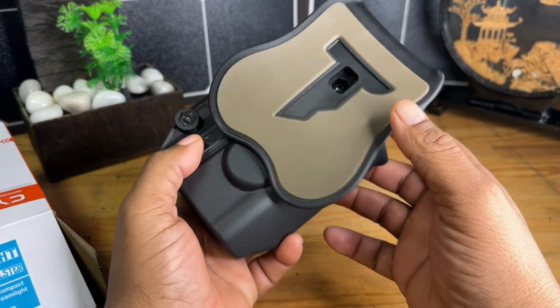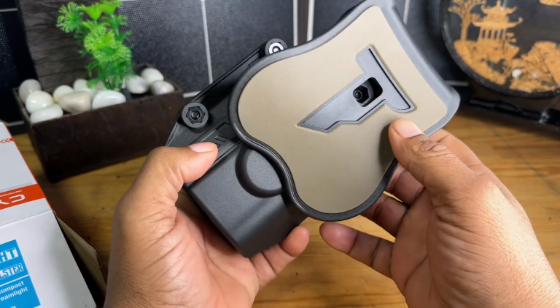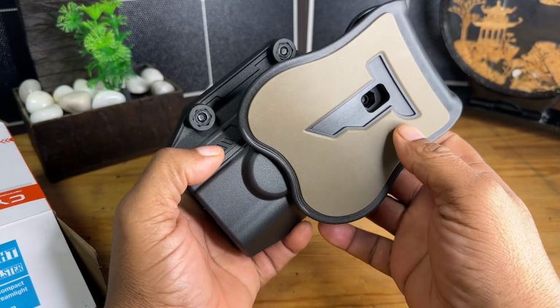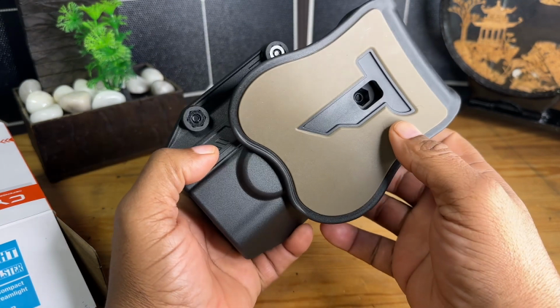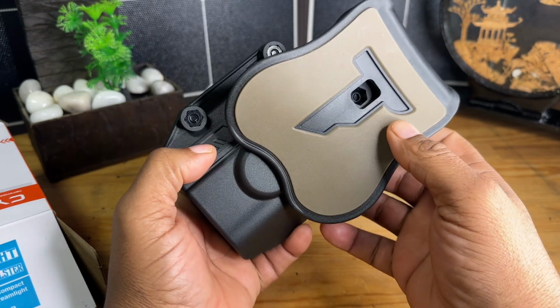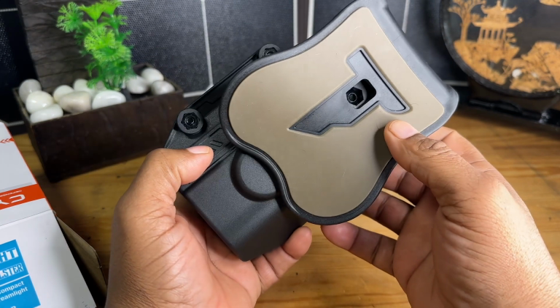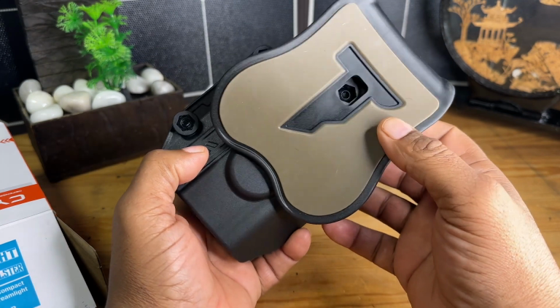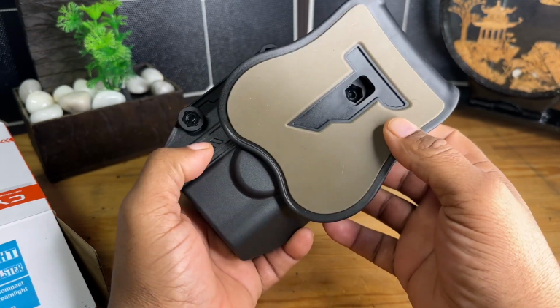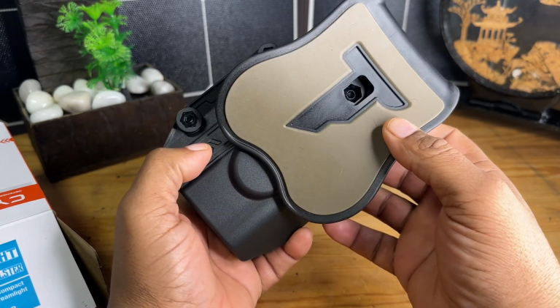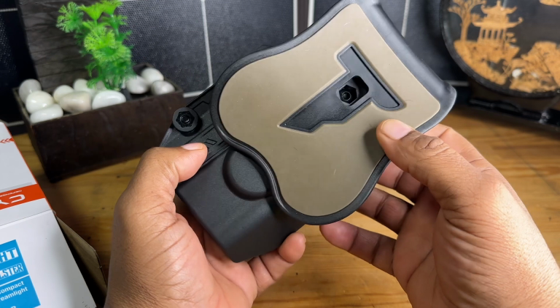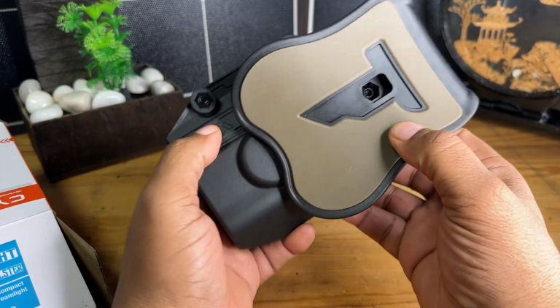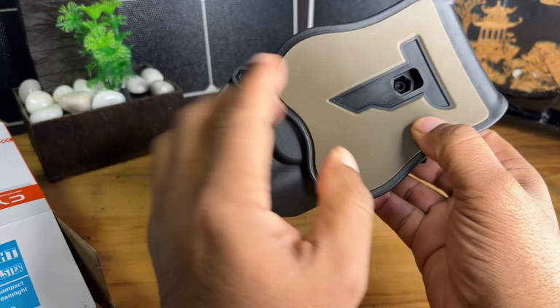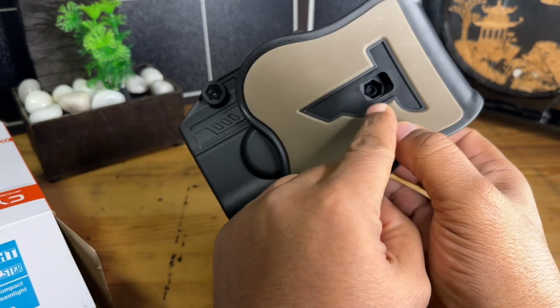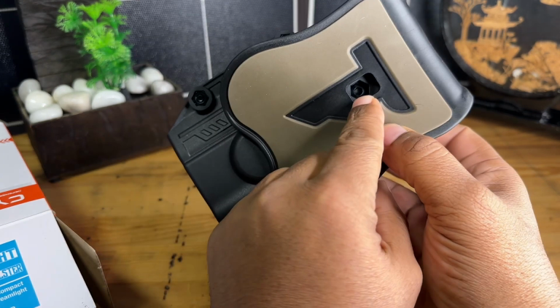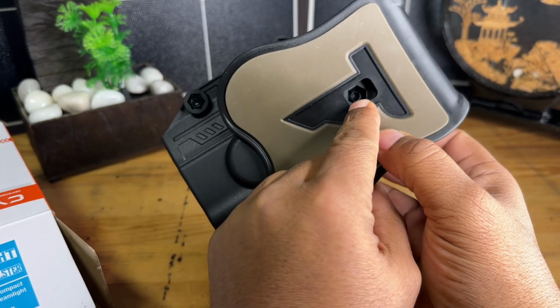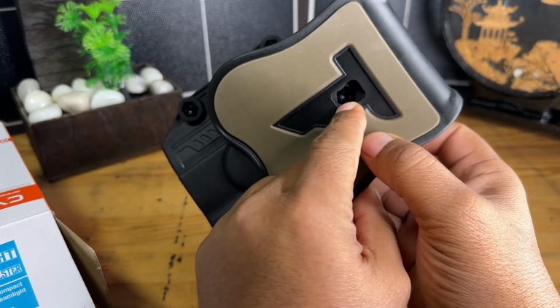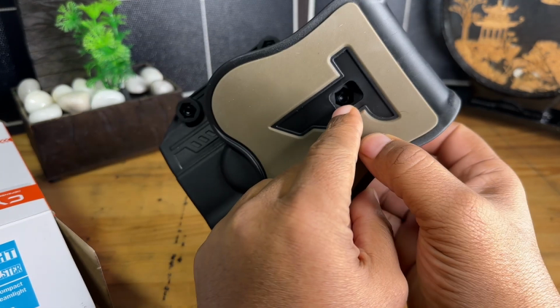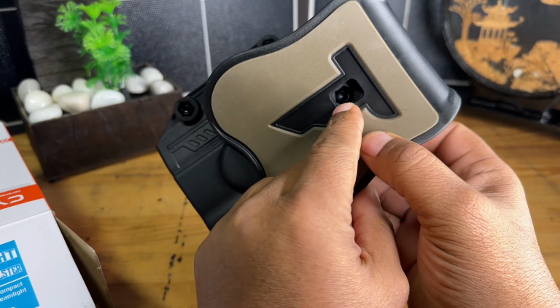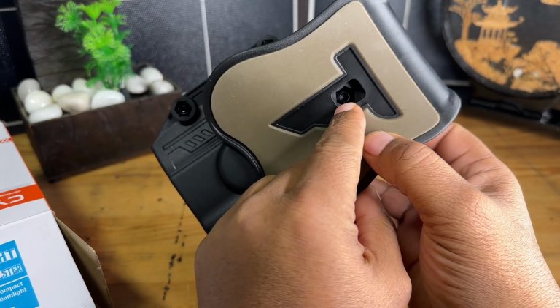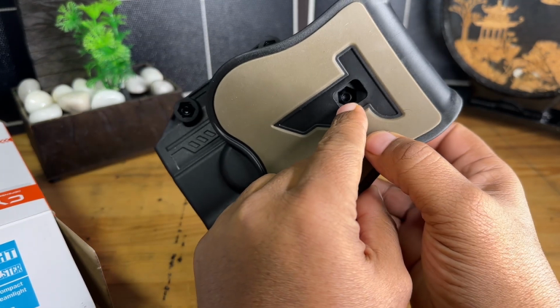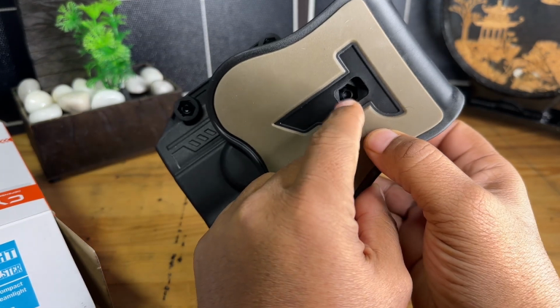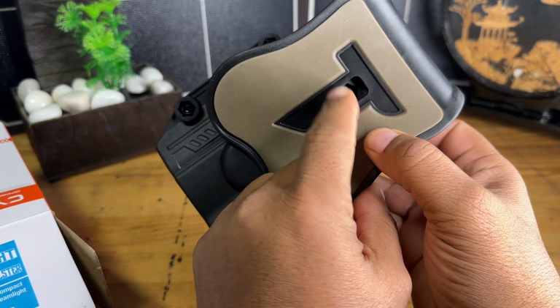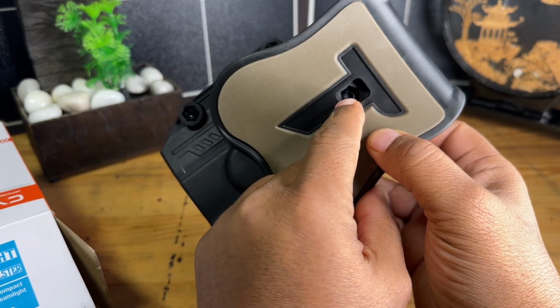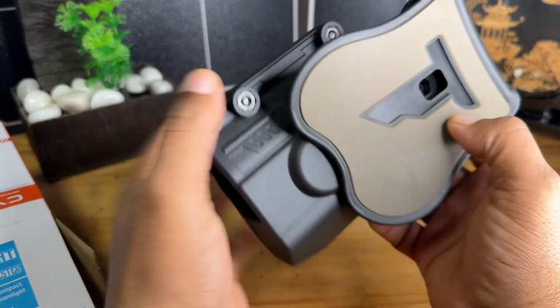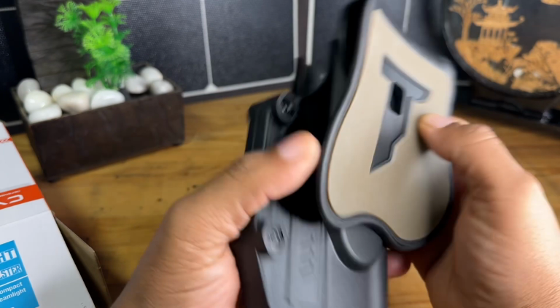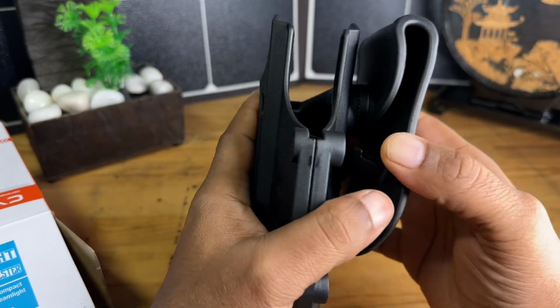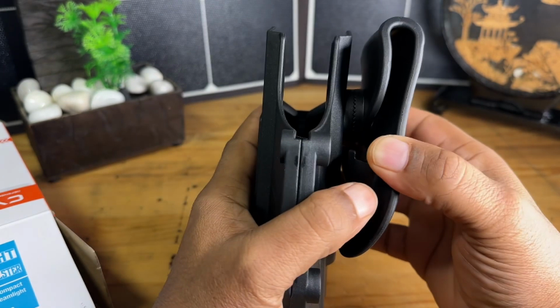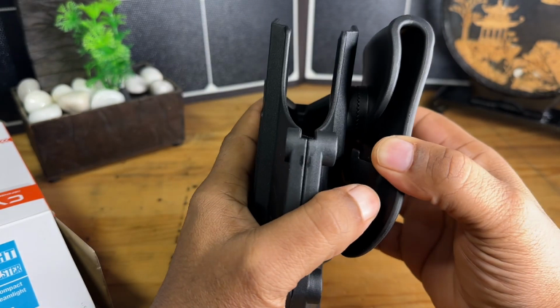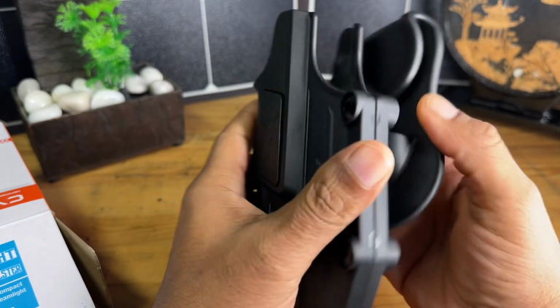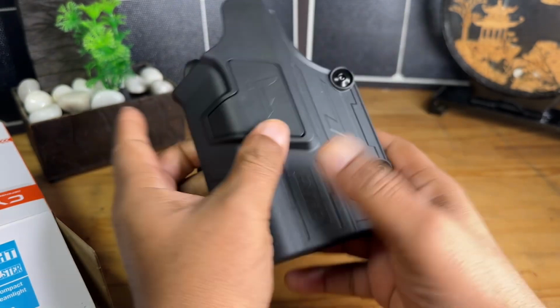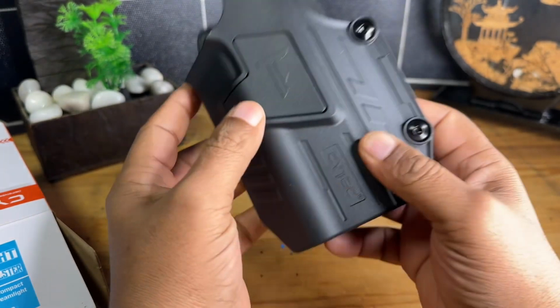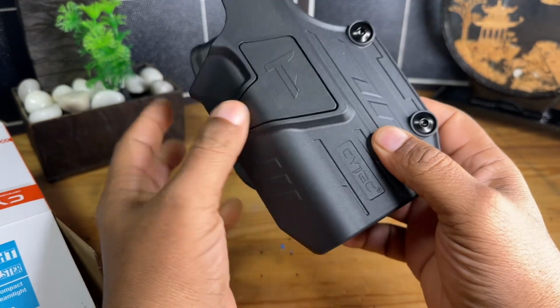I'm going to be testing this out at the range and maybe do another video on this giving you some insight on how I feel about it over time. This little screw that you guys can see in here is the one that you're going to loosen up to adjust the cant on this holster.